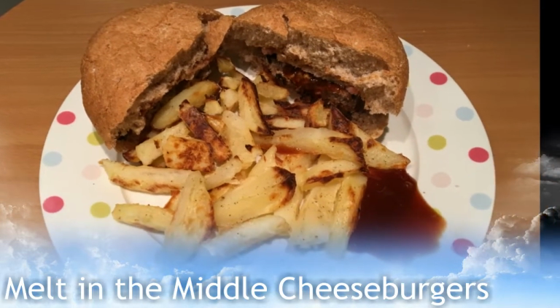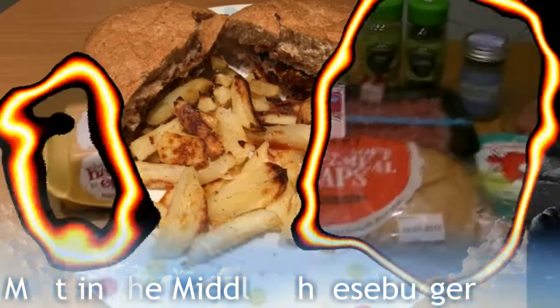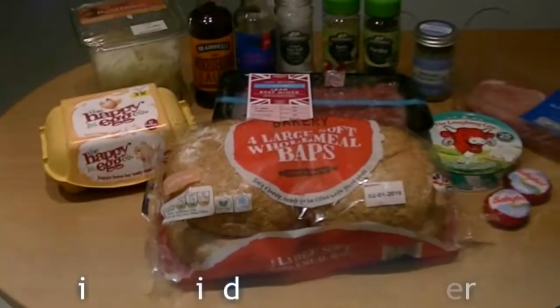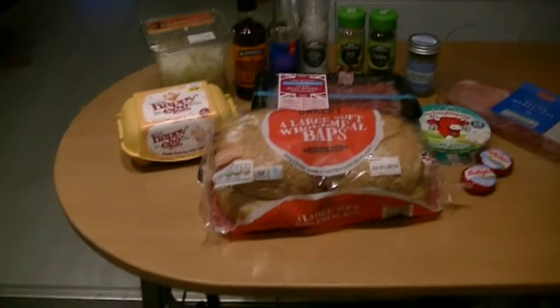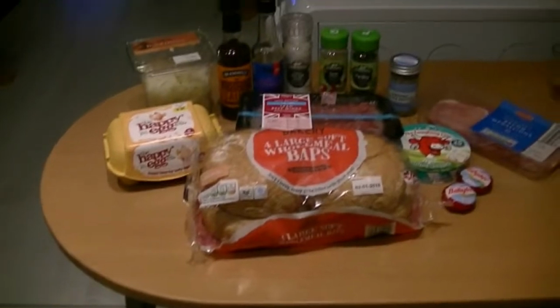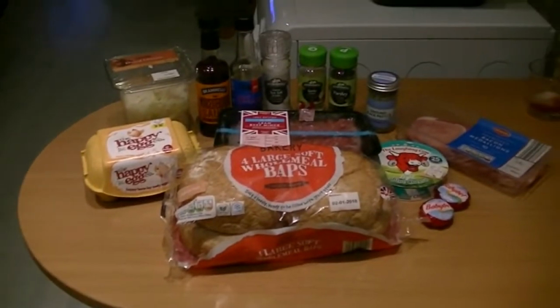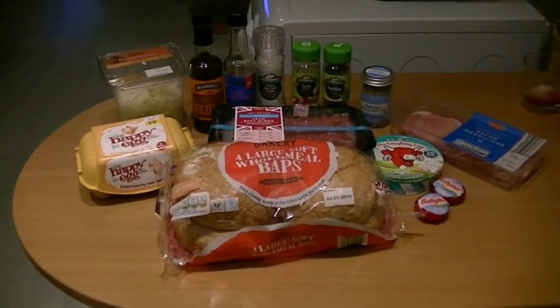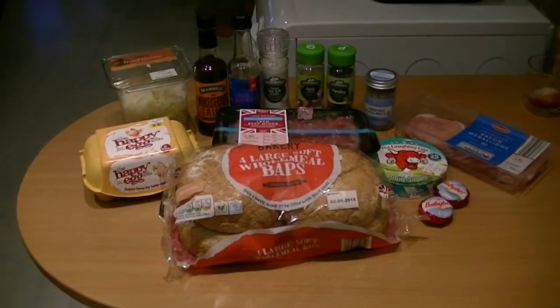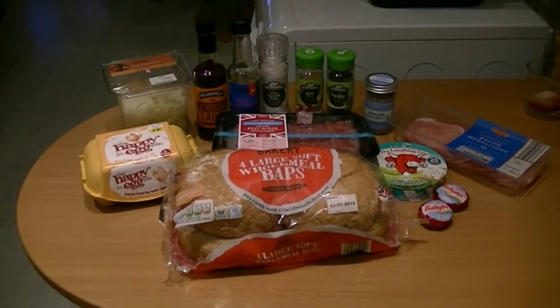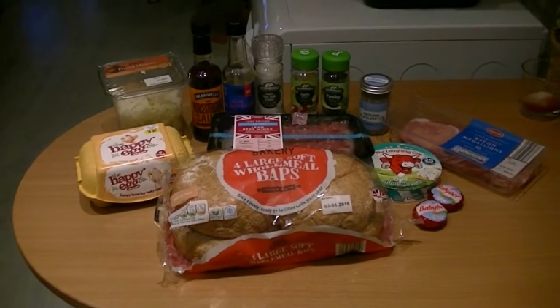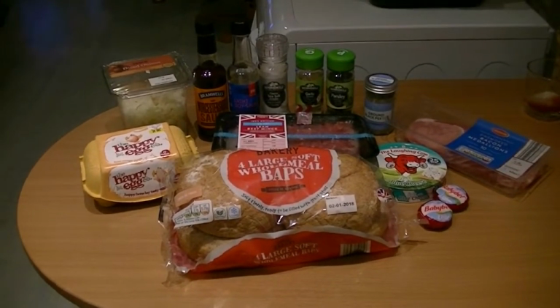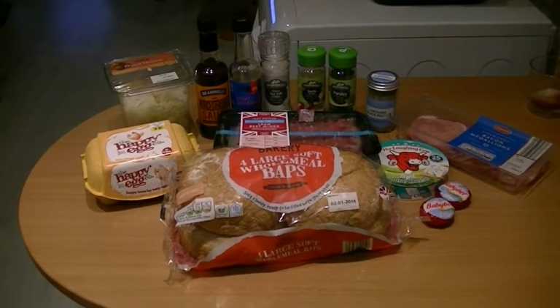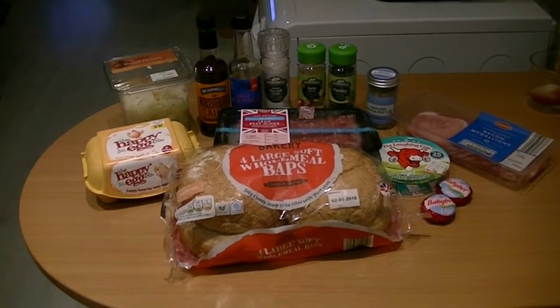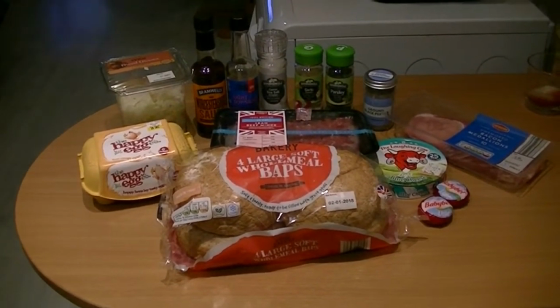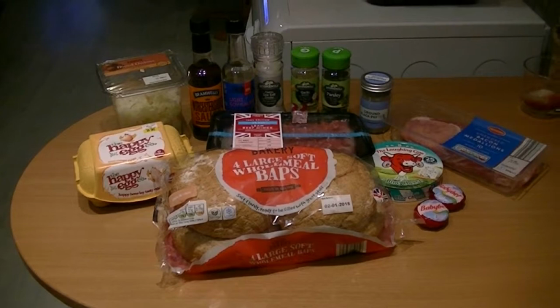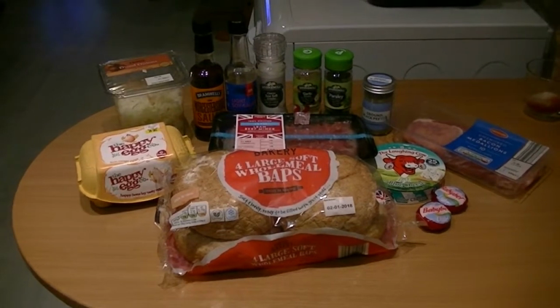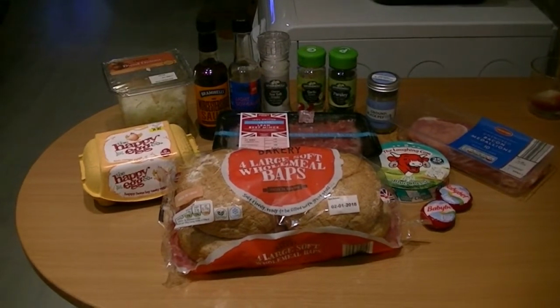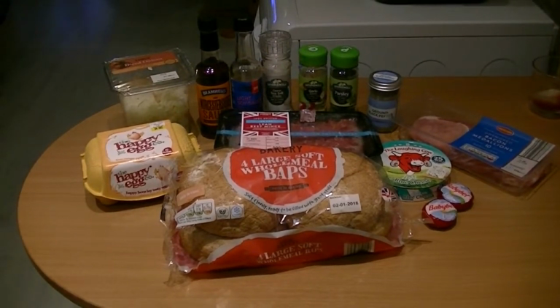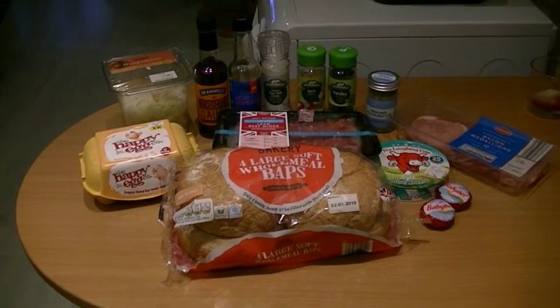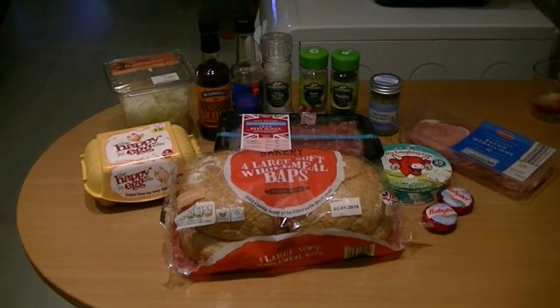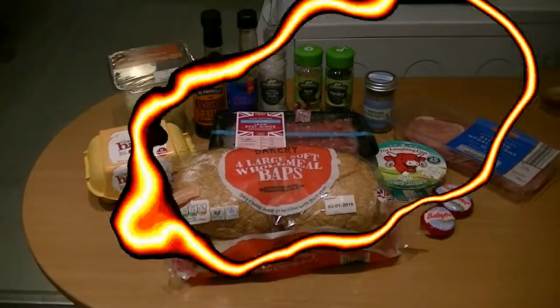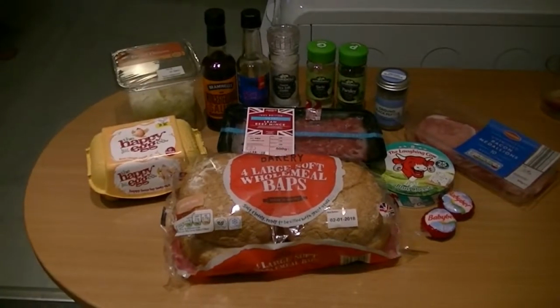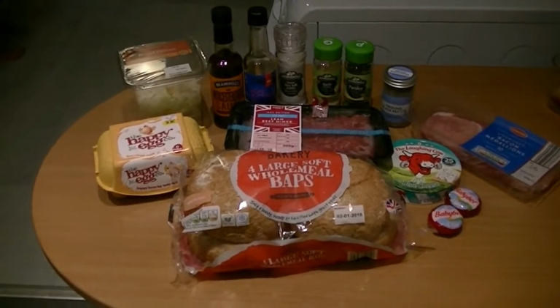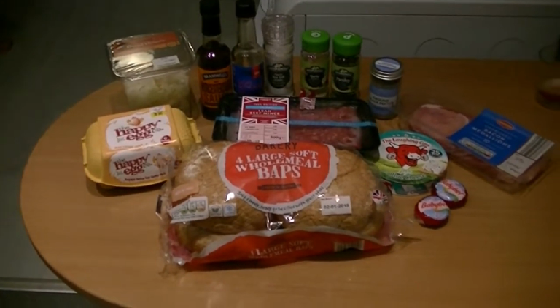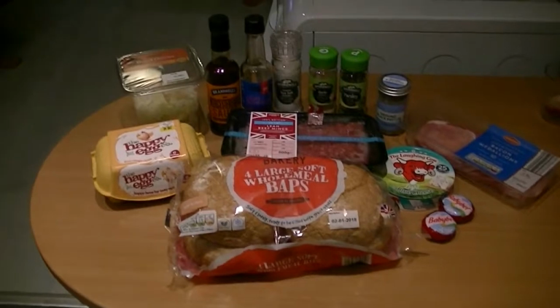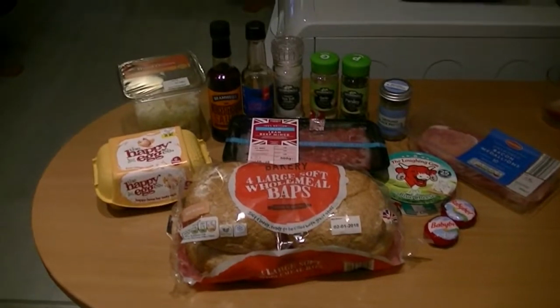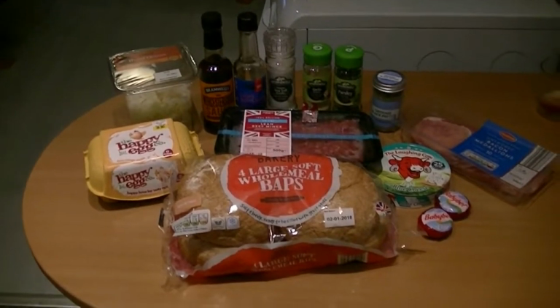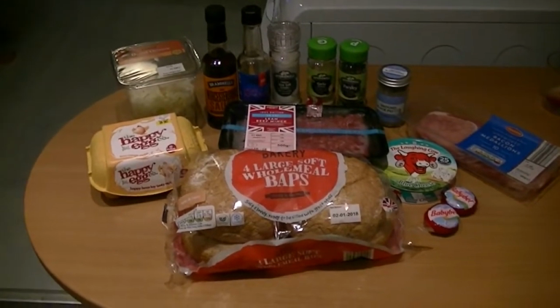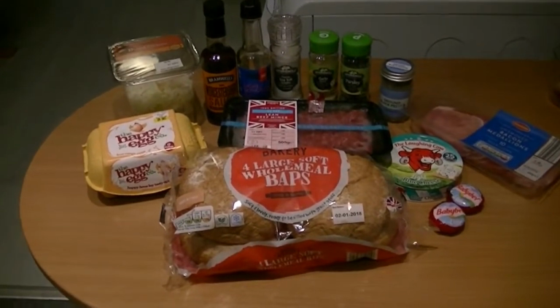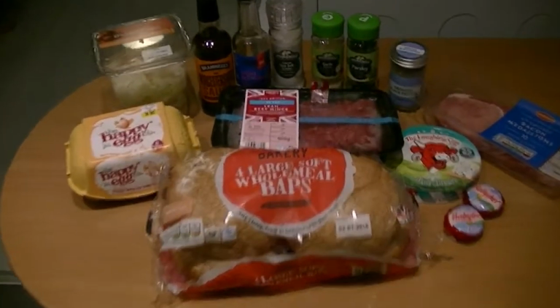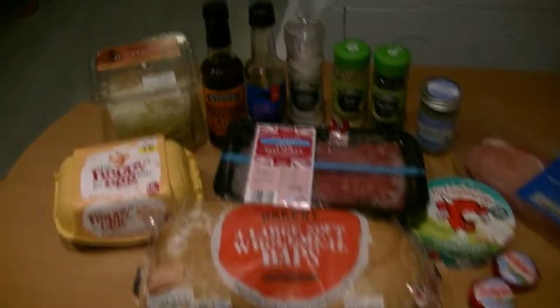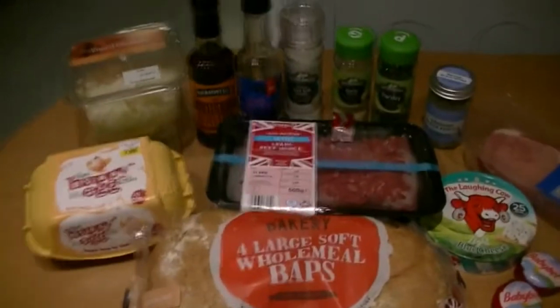What's up everyone, Phil here. It's the time of resolutions, diets and gym routines — but what if you still fancy those naughty treats? Well, here's a melt-in-the-middle bacon cheeseburger that's as healthy as can be.